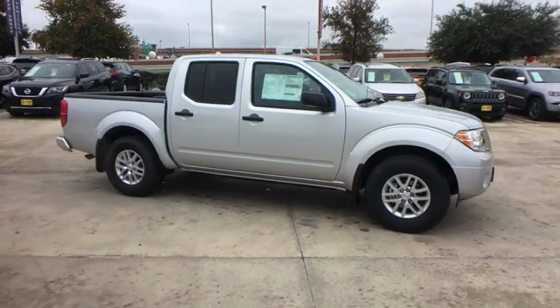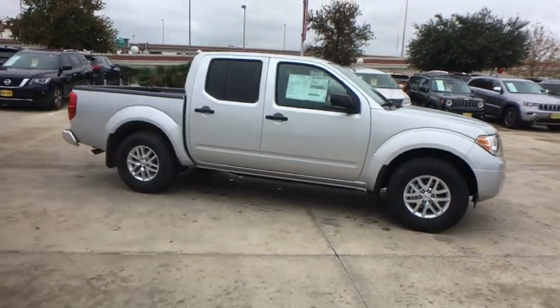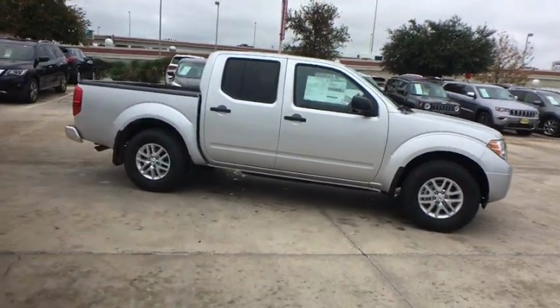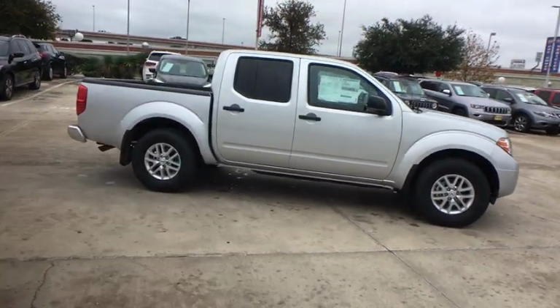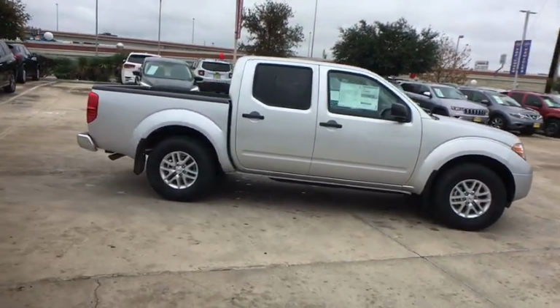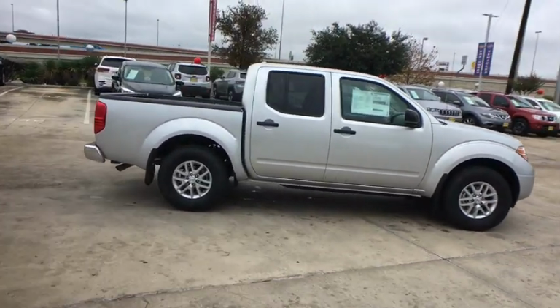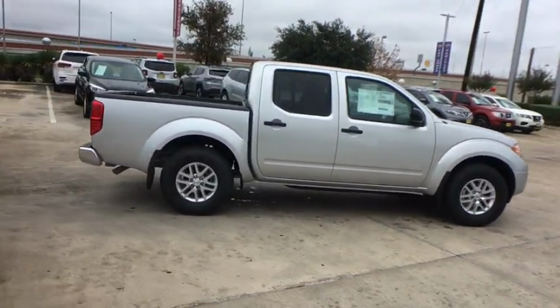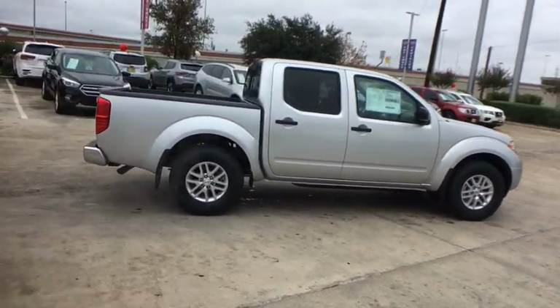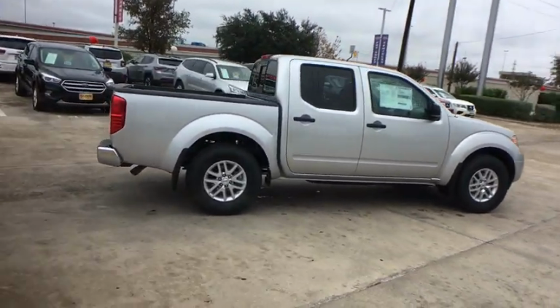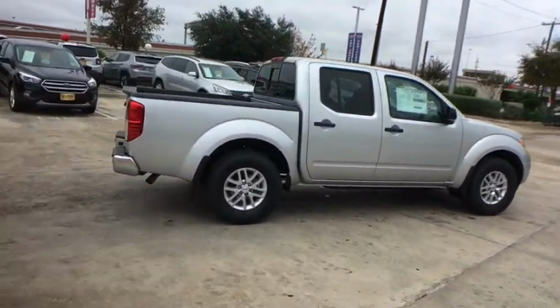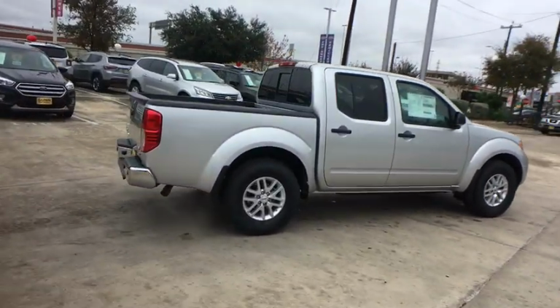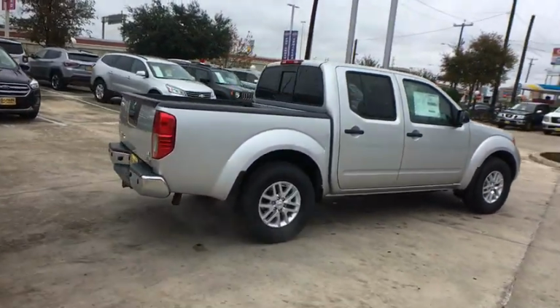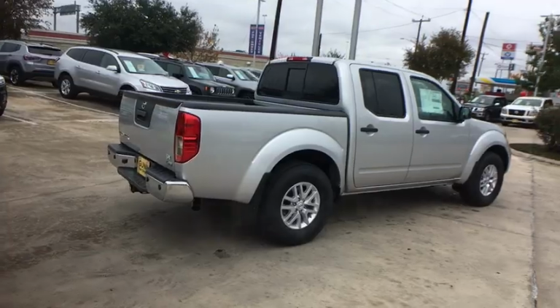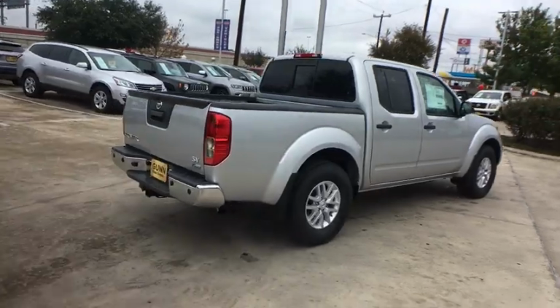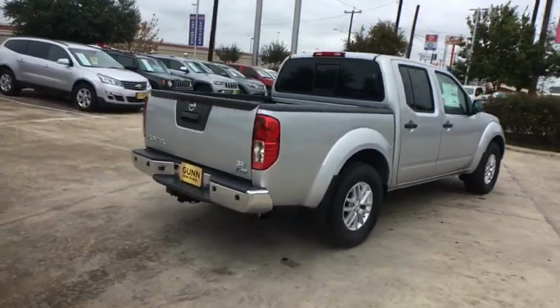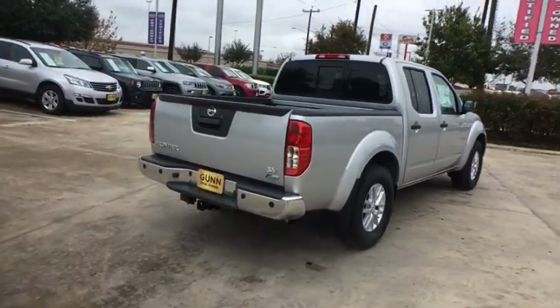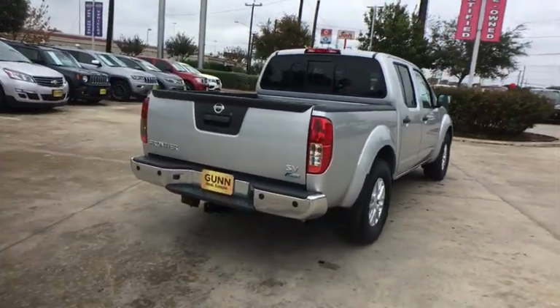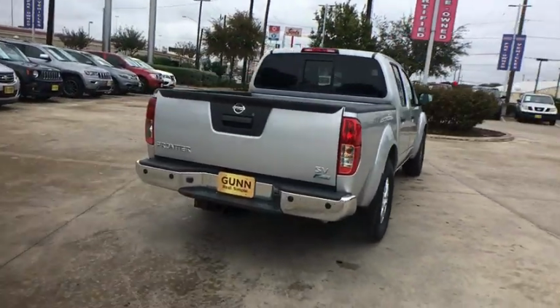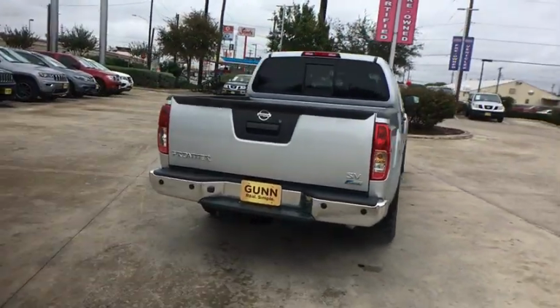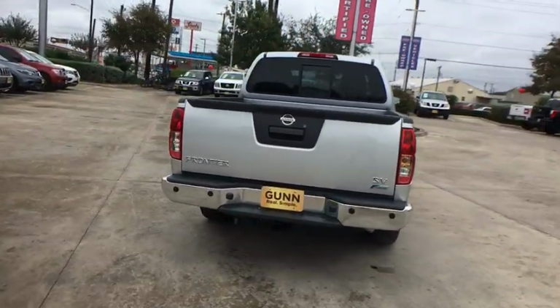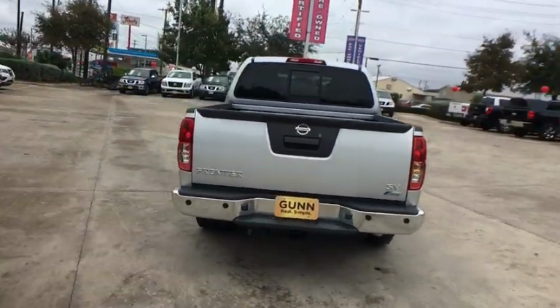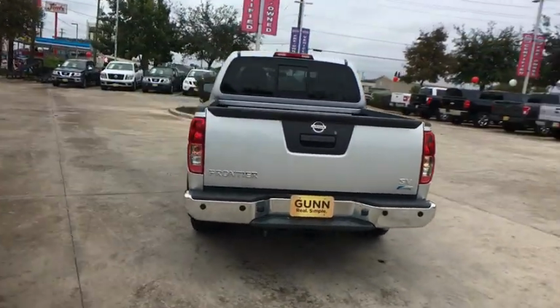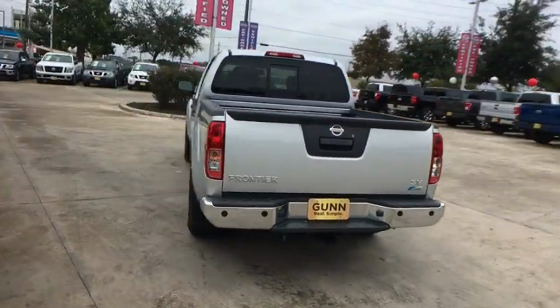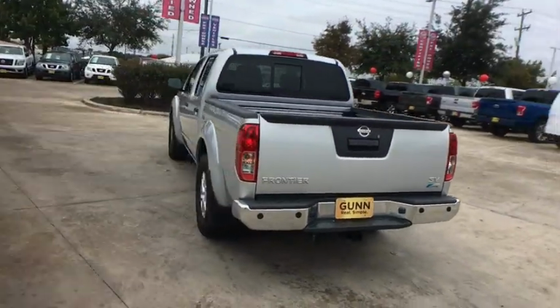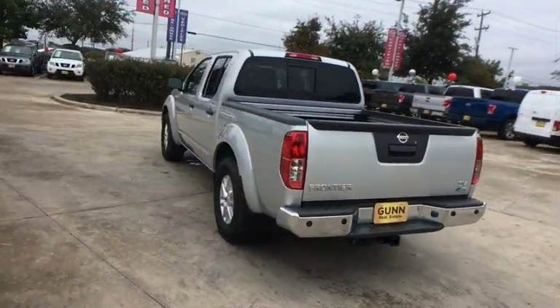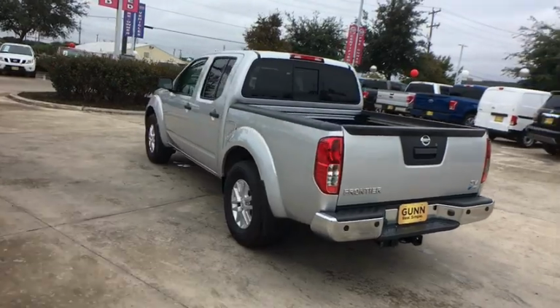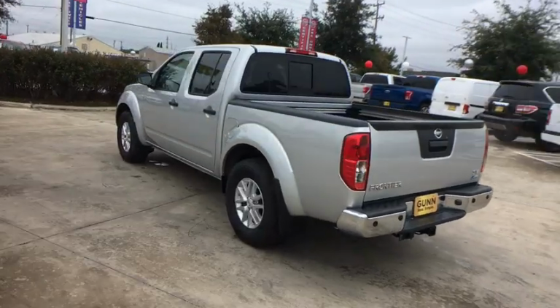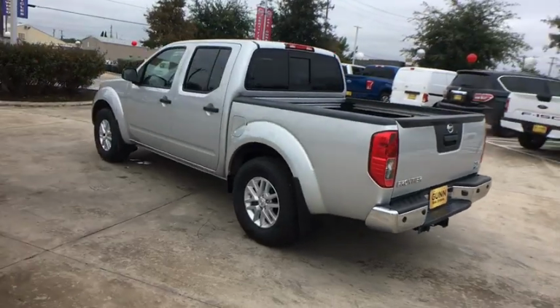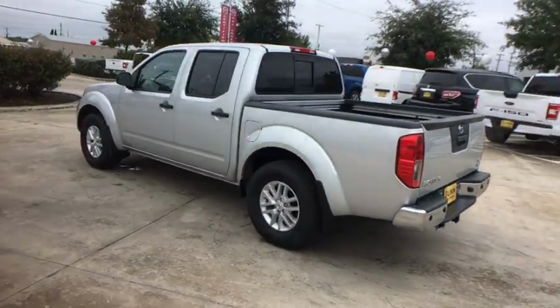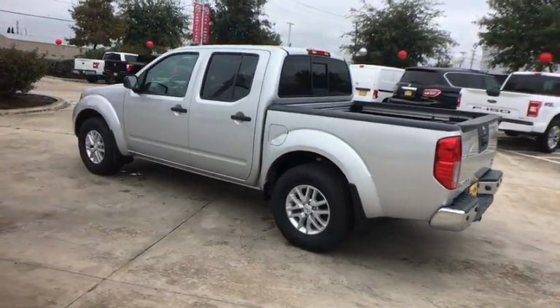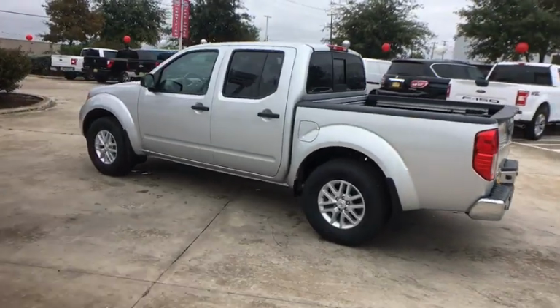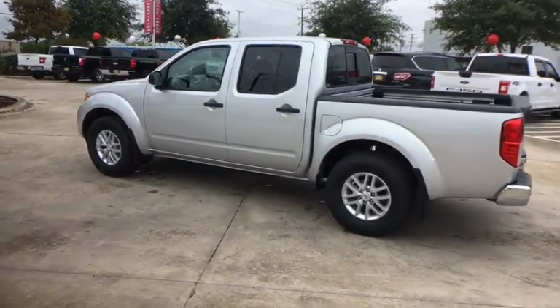You are going to love the 2019 Nissan Frontier. The Nissan Frontier offers a full-length, fully-boxed frame for strength, serious off-road capabilities, and a five-star rating for side-impact crash safety.